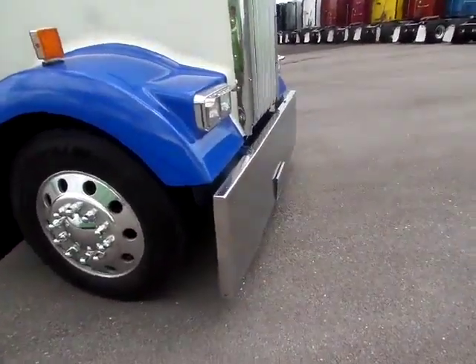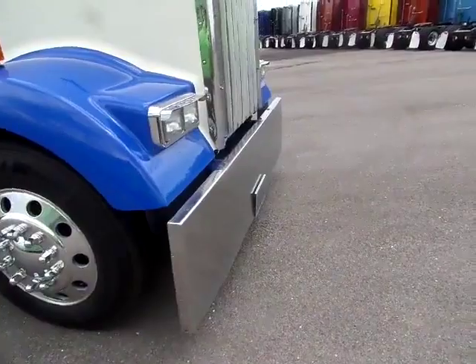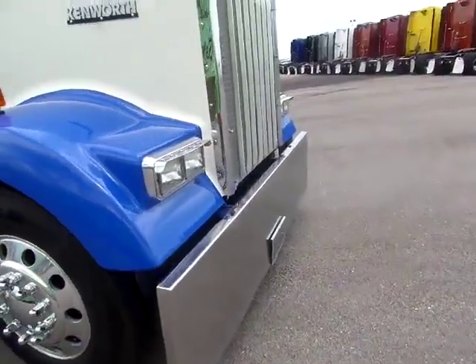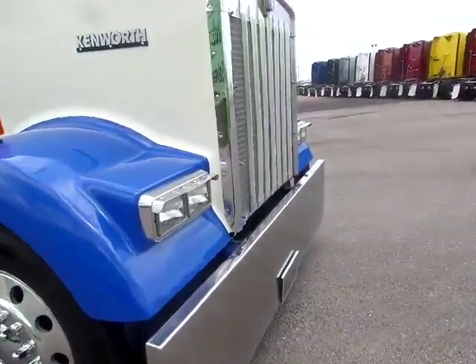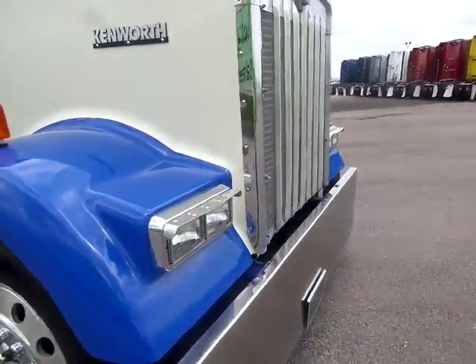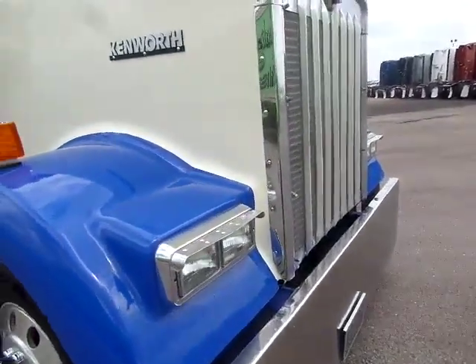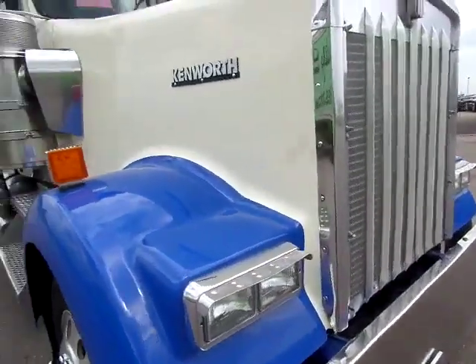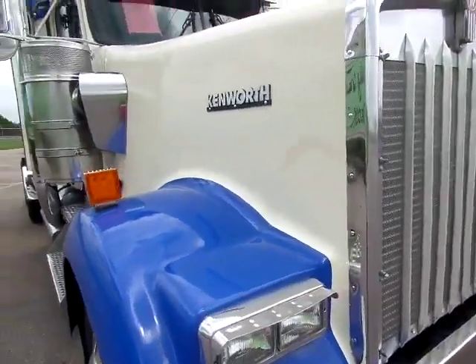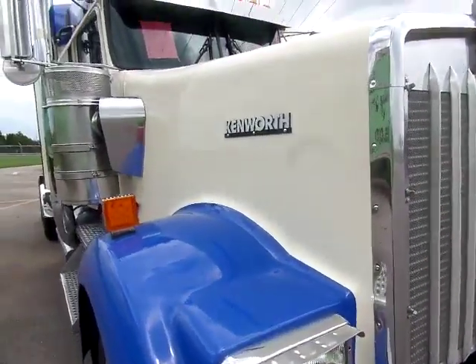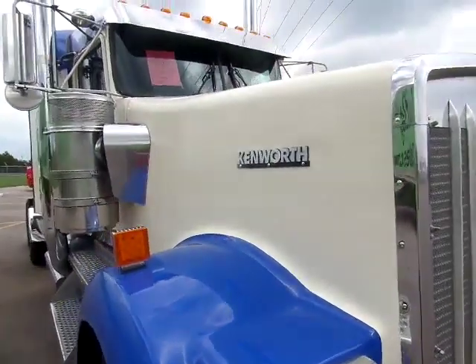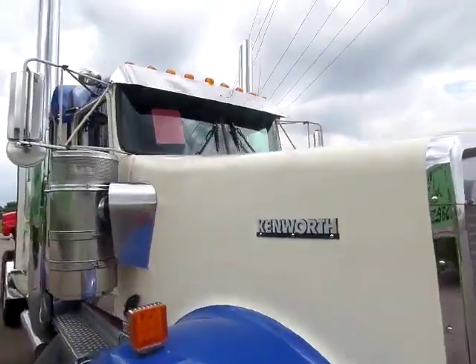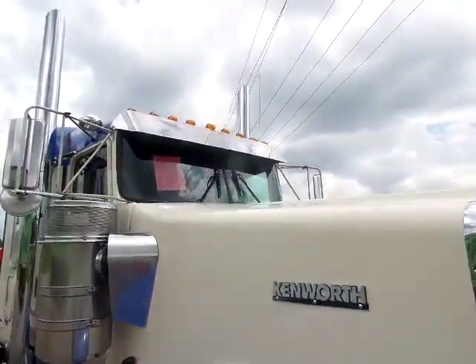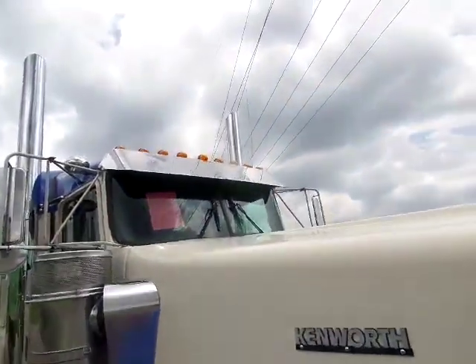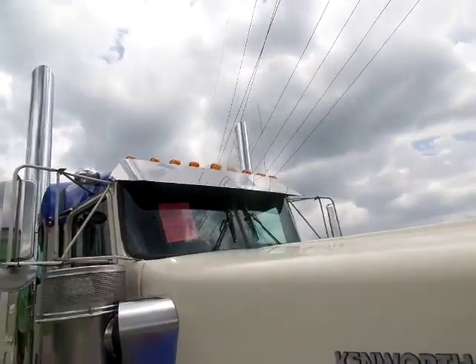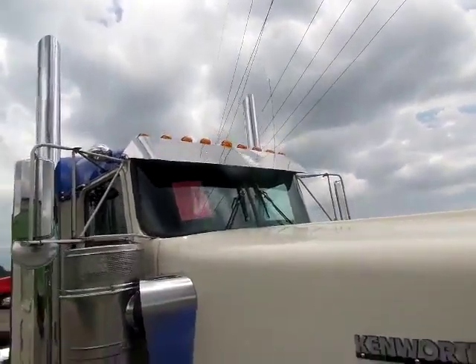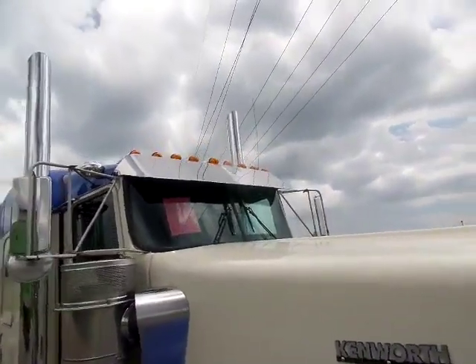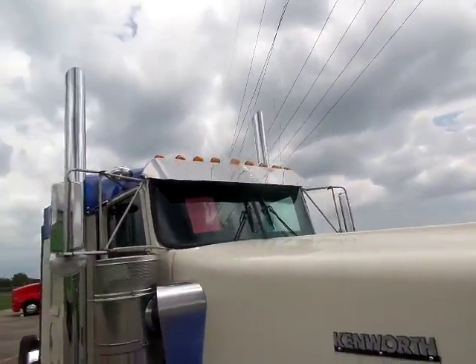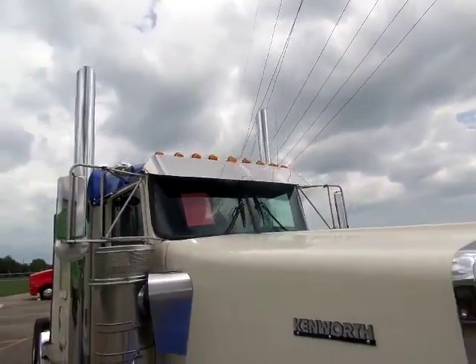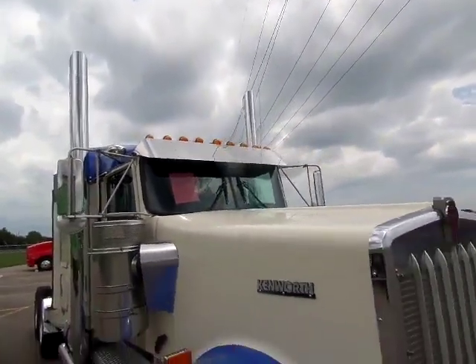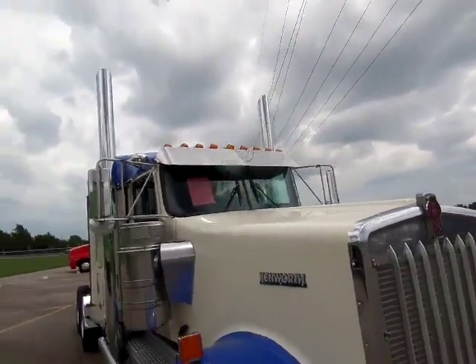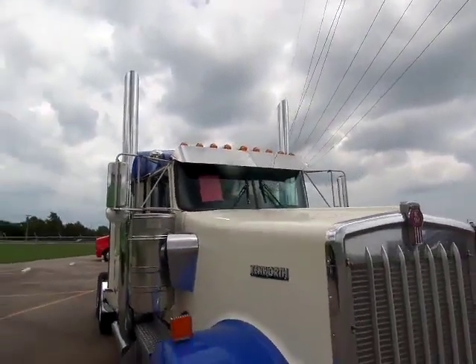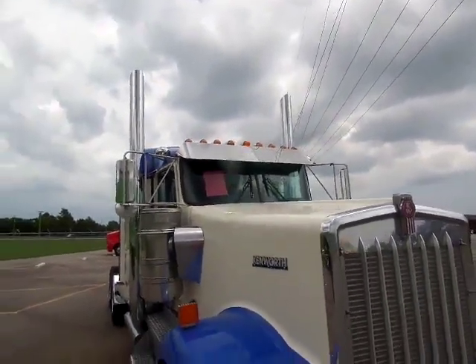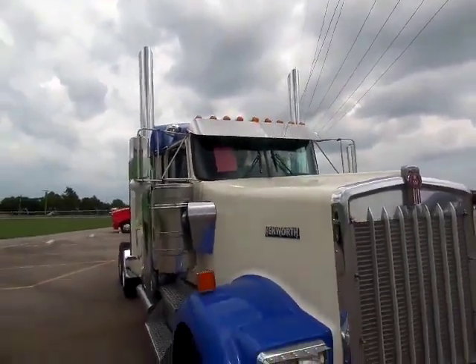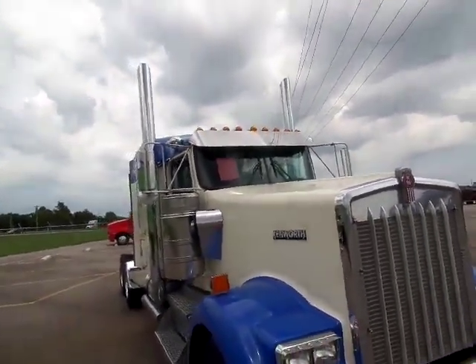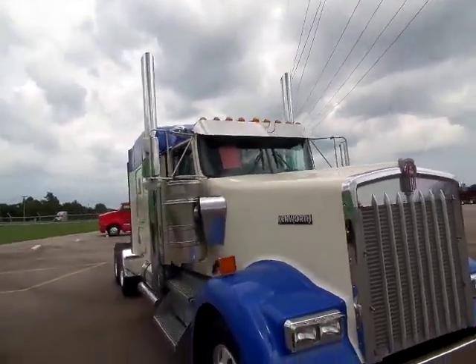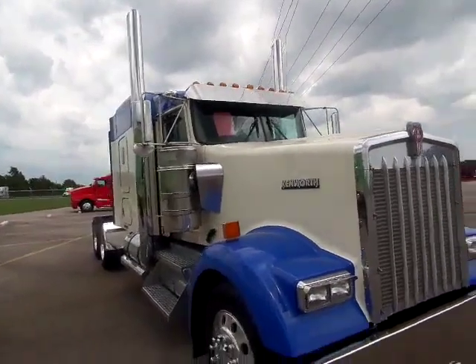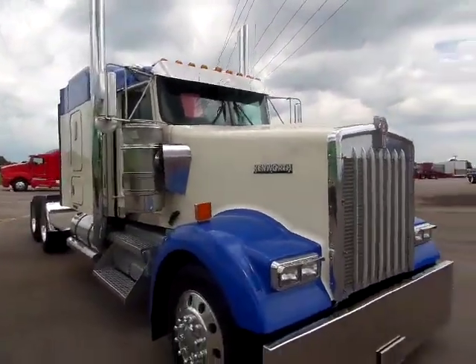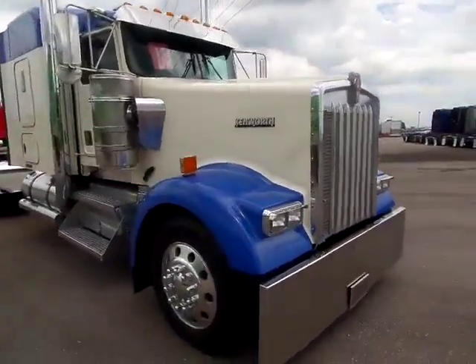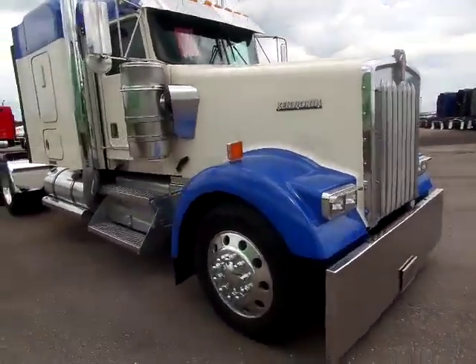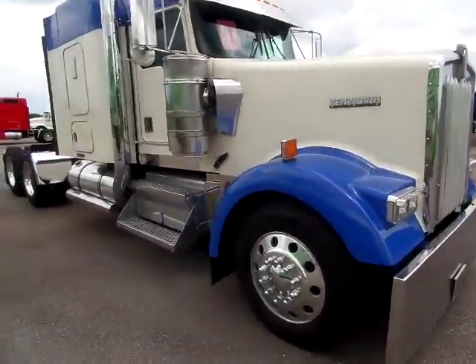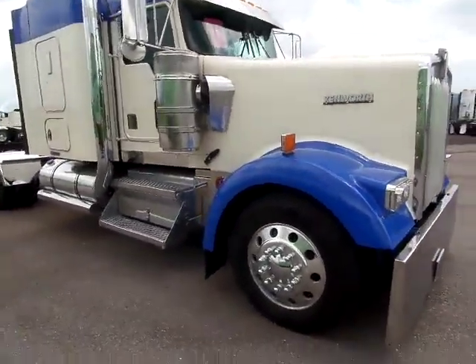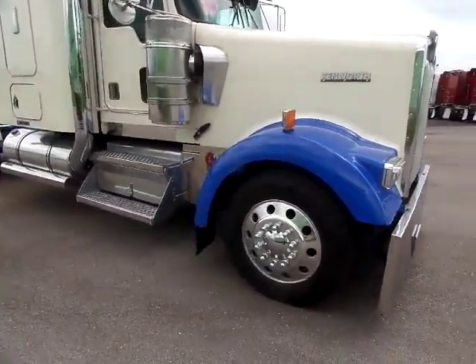Texas square bumper. It's a beautiful truck. Loaded with lights on top, drop visor on it, new stacks, breathers, 10 new tires on it.